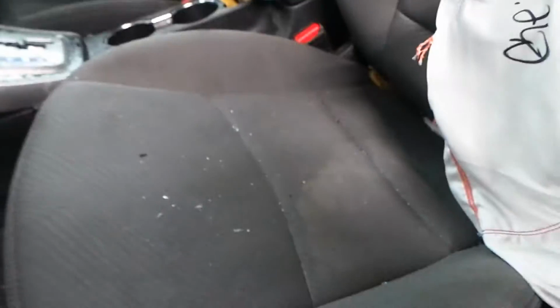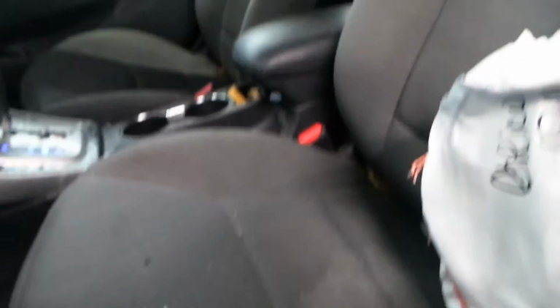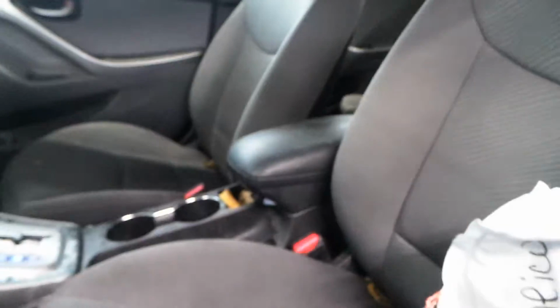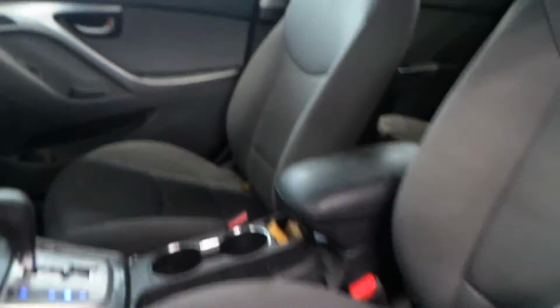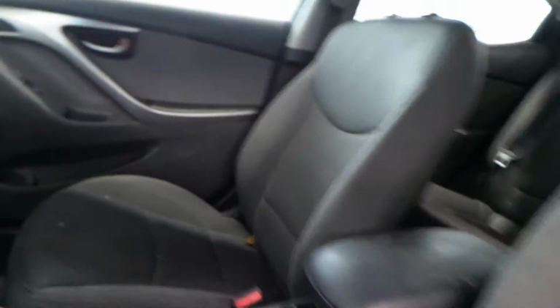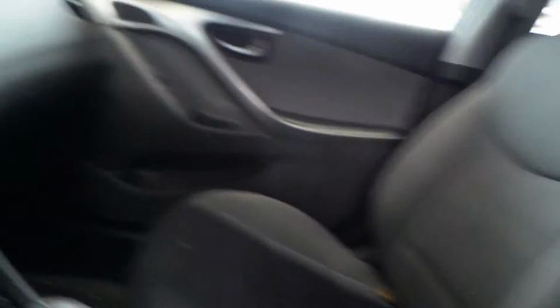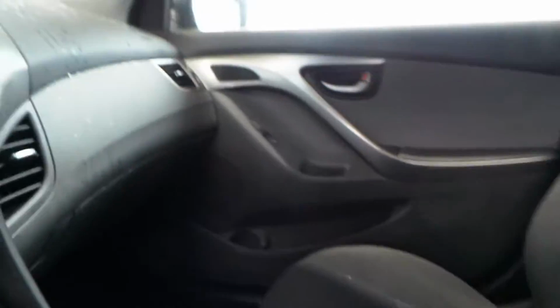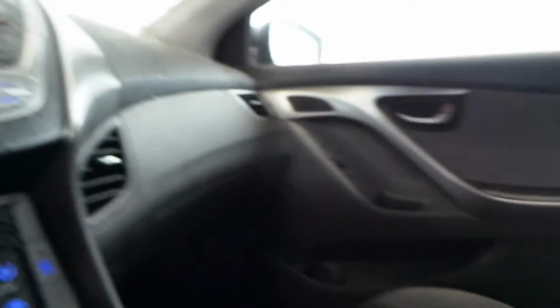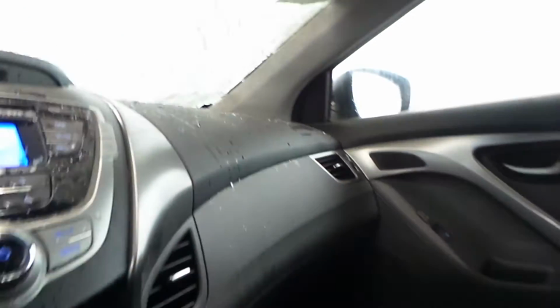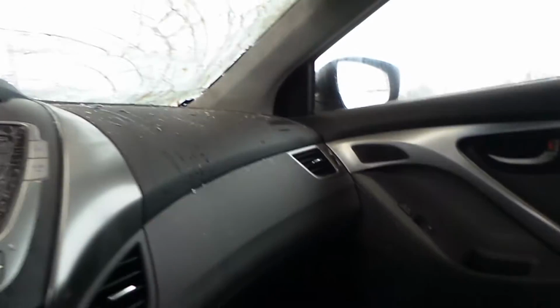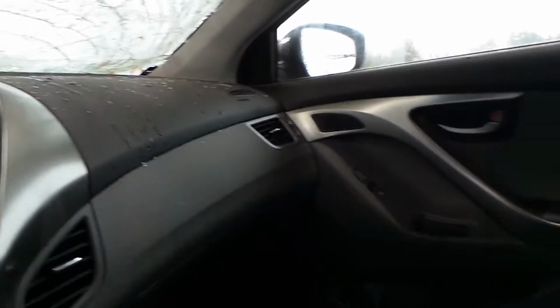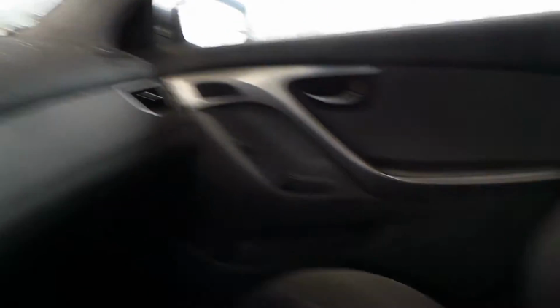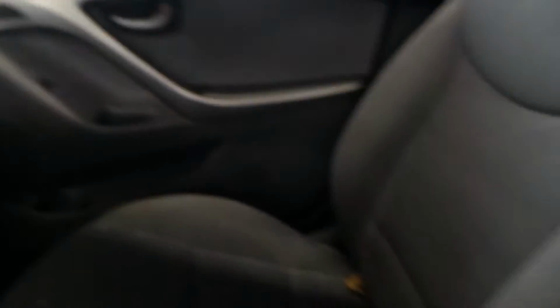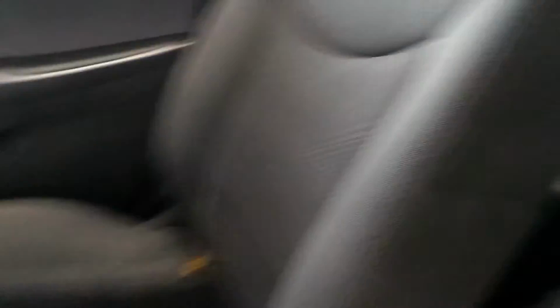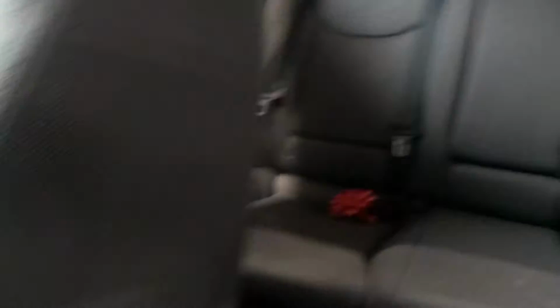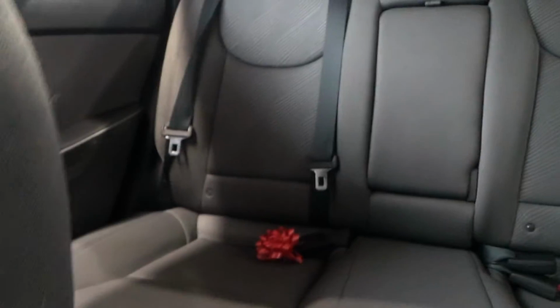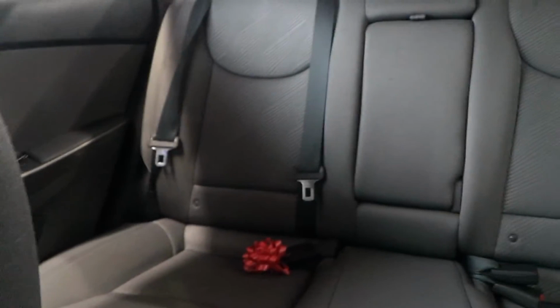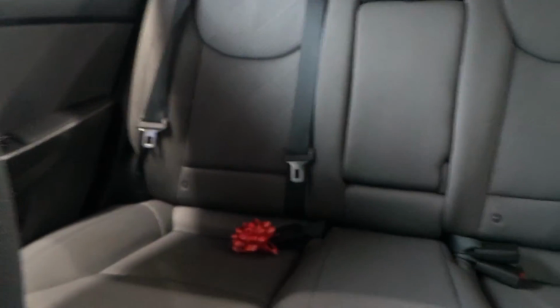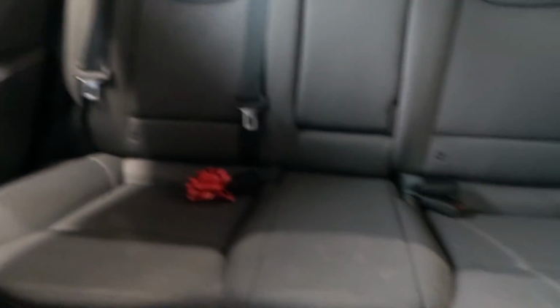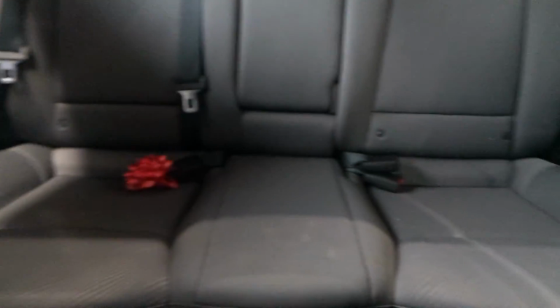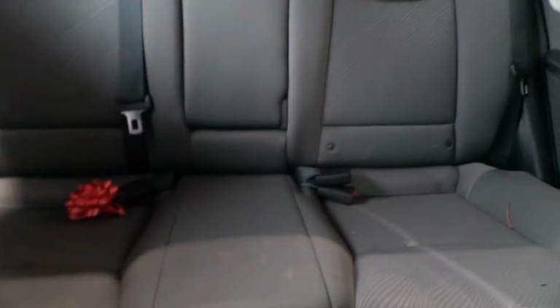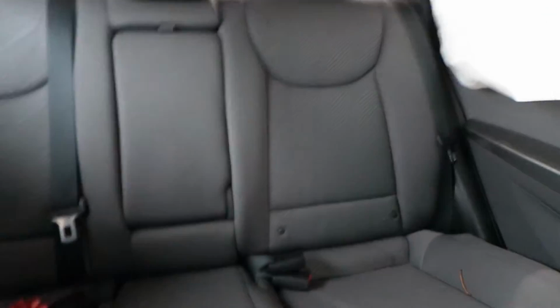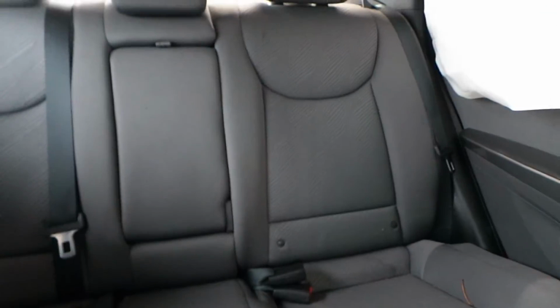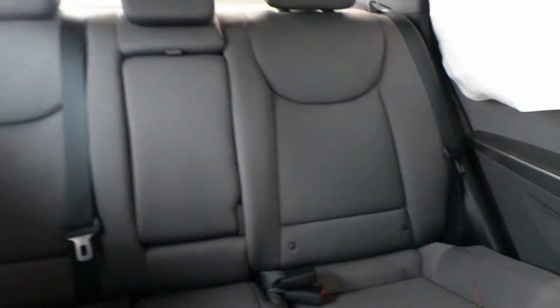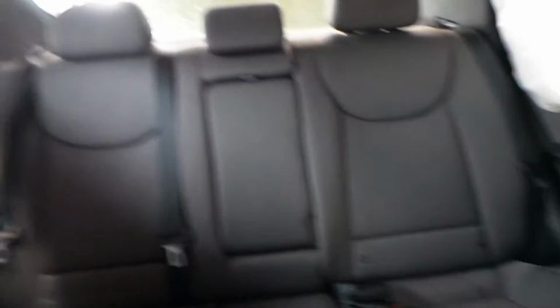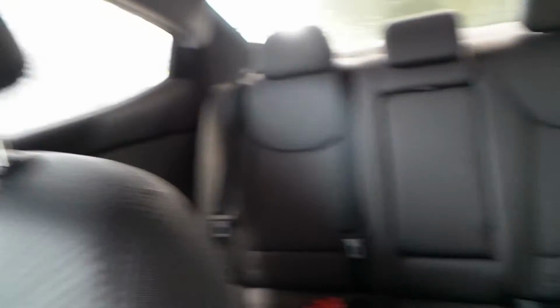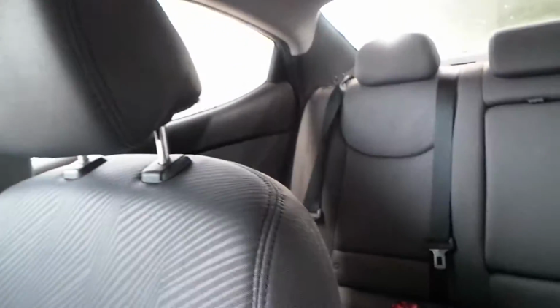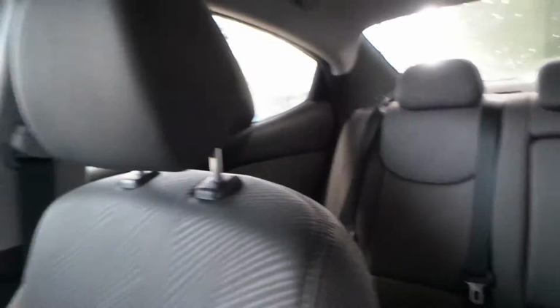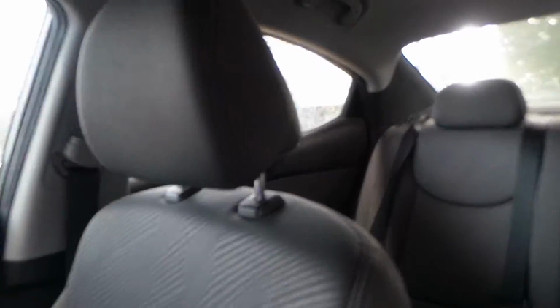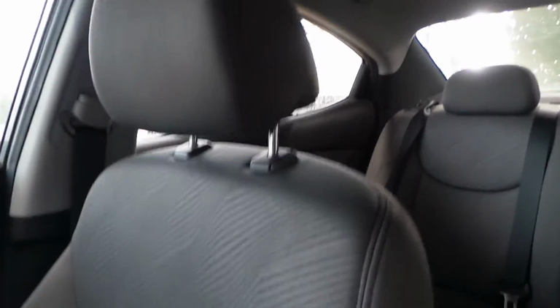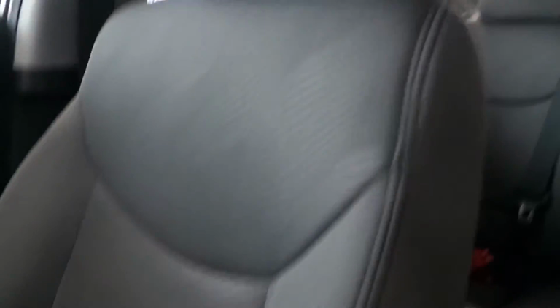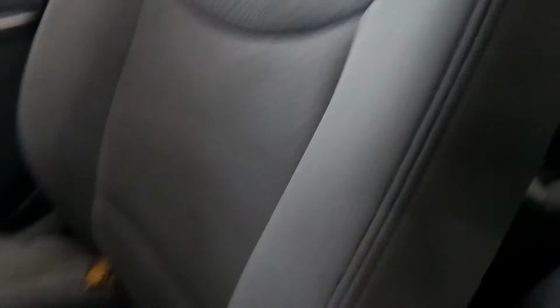Cloth manual seats in the vehicle. Got a good back seat in here — rear bench seat. Got a good passenger seat as well.